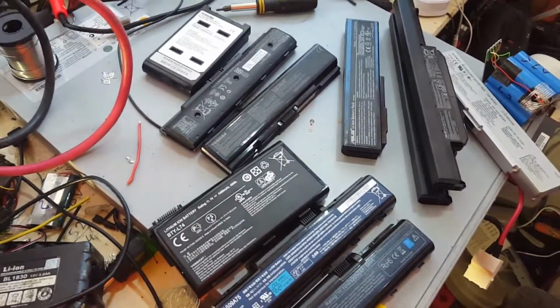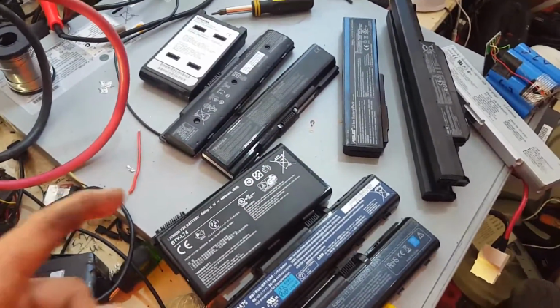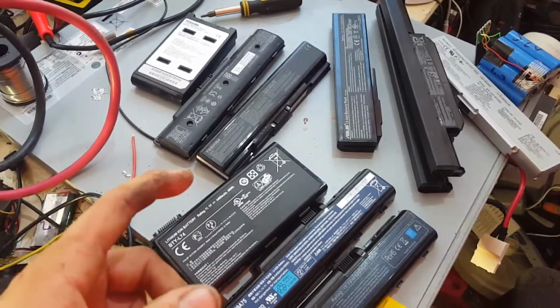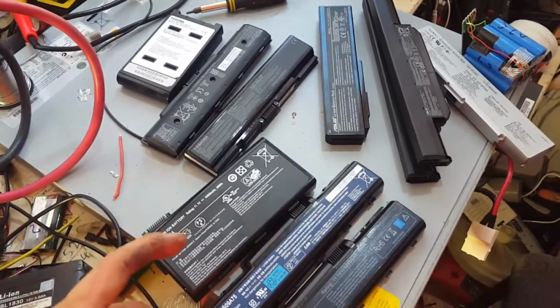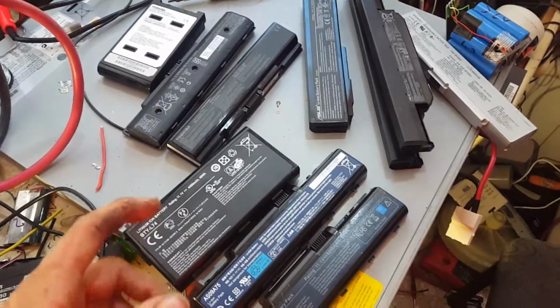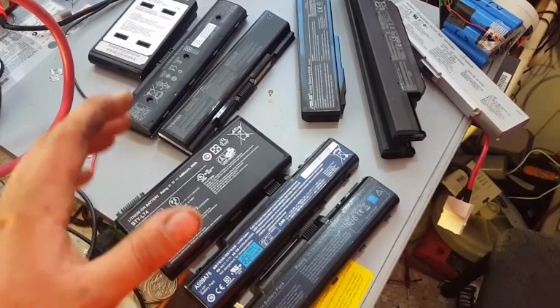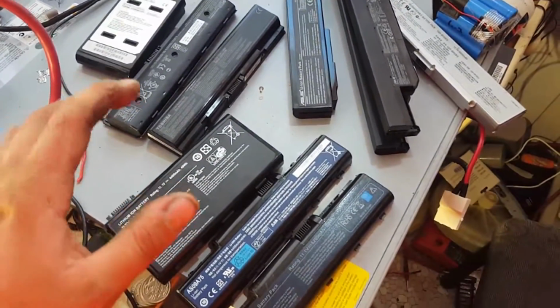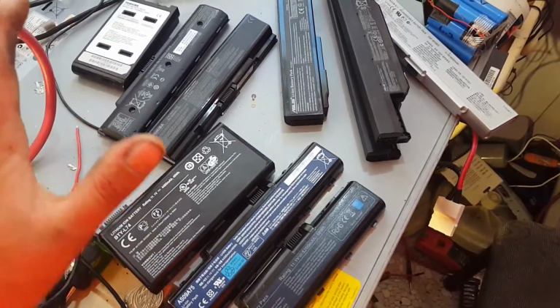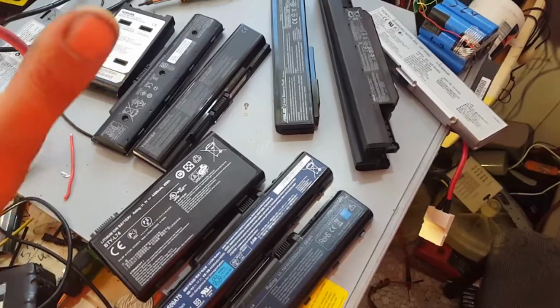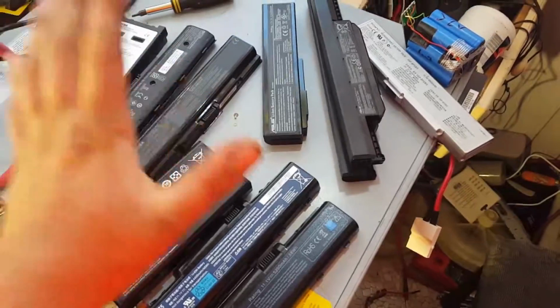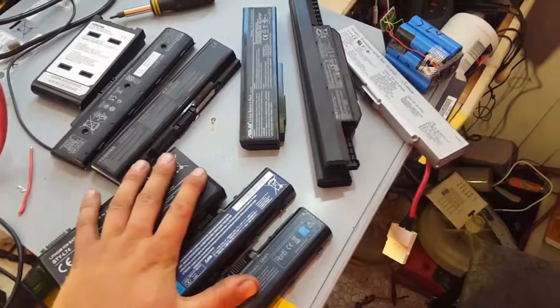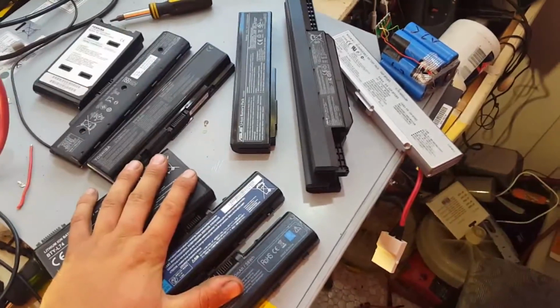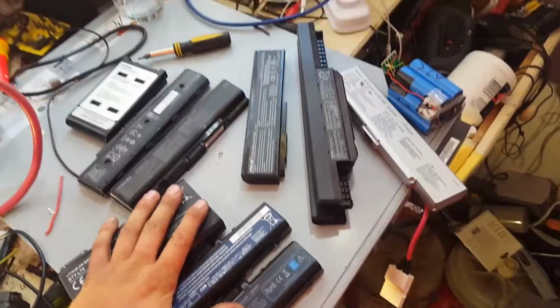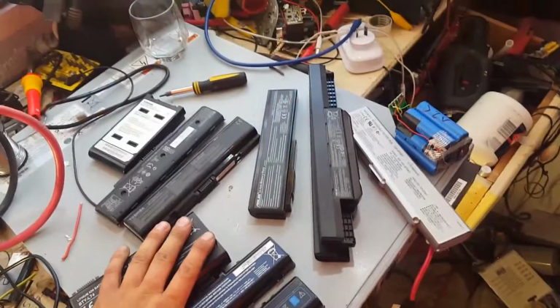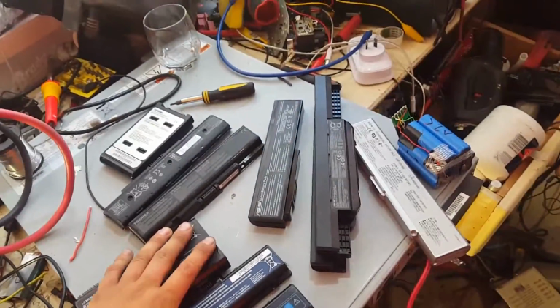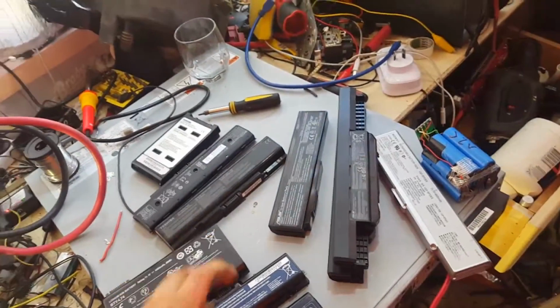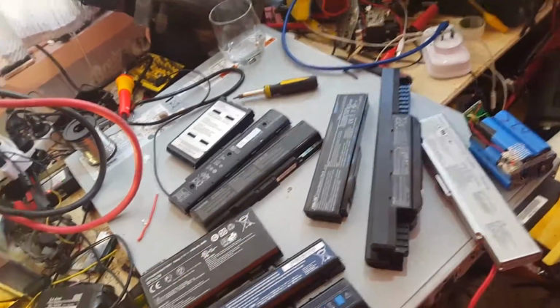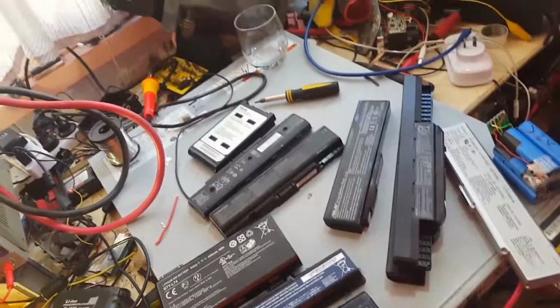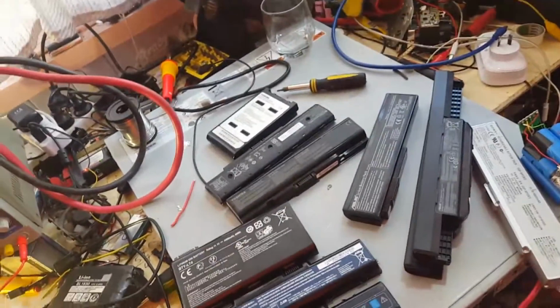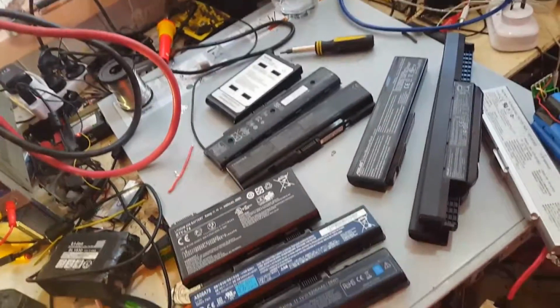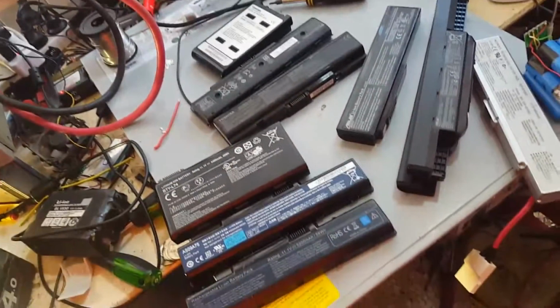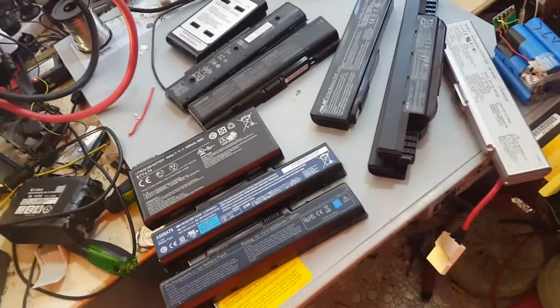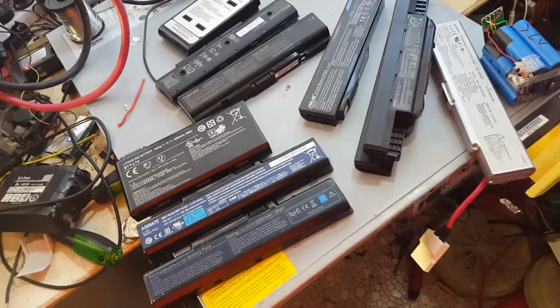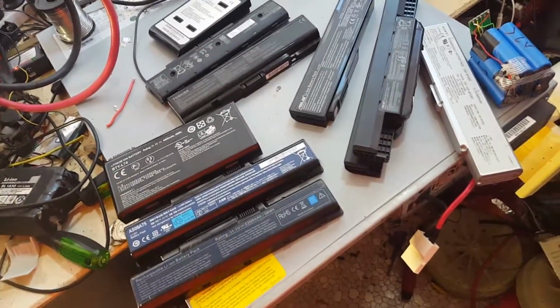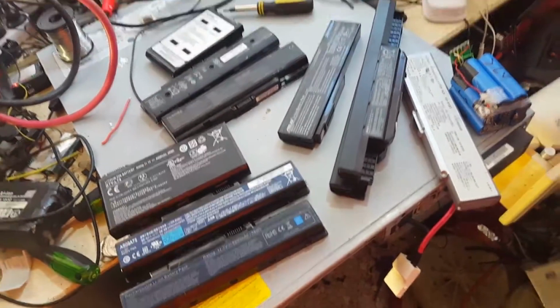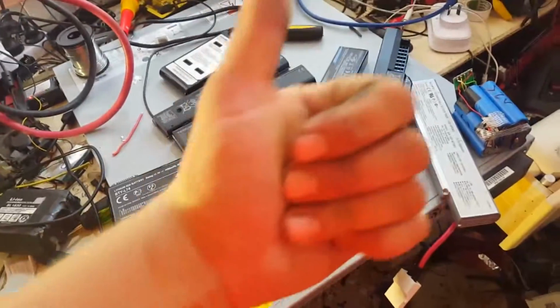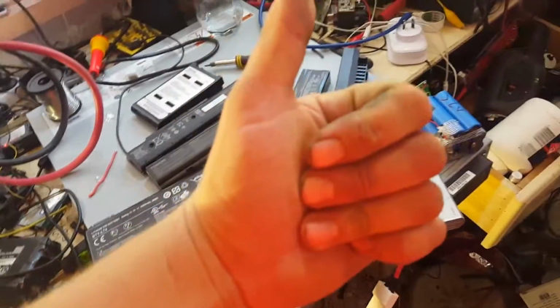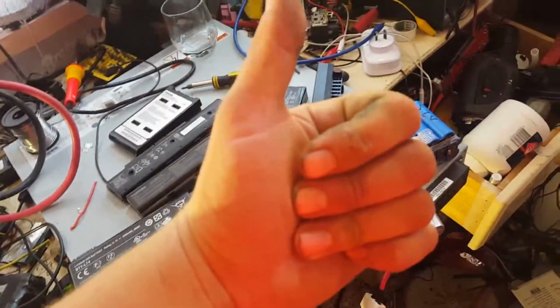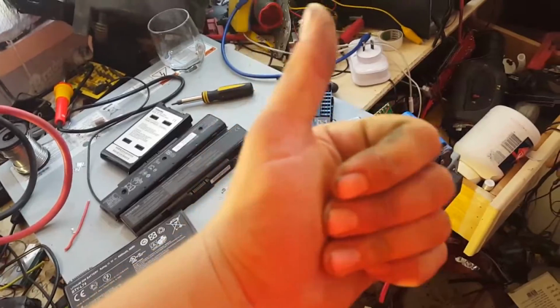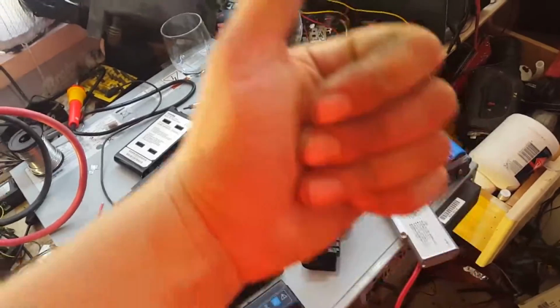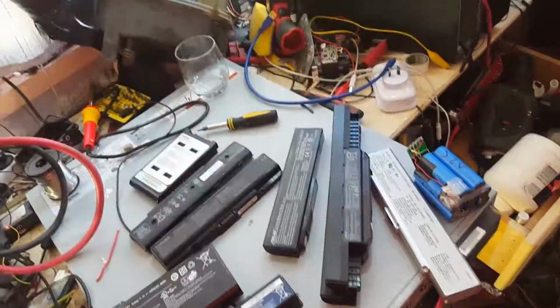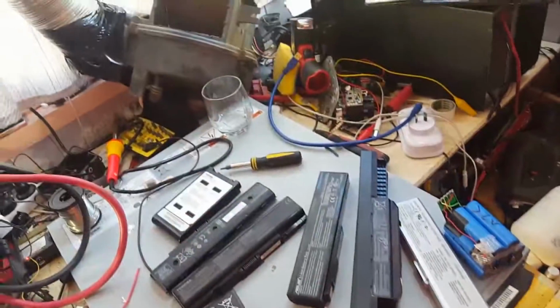I'm going to have an update for you guys. I'm going to crack open all these and post you some results of what's inside each of them. Thanks for watching, have a great weekend.